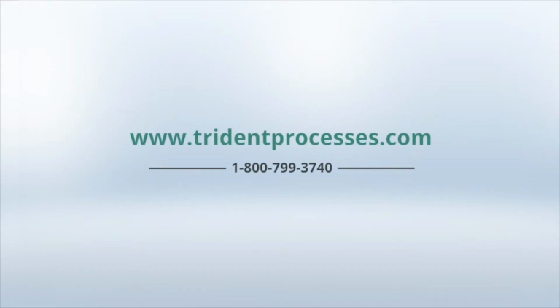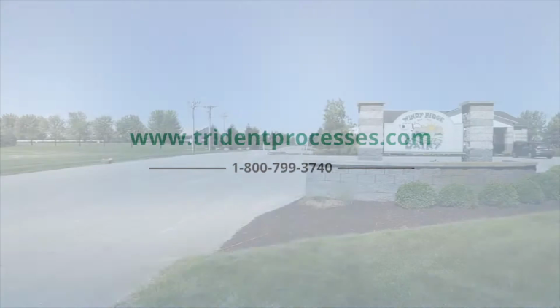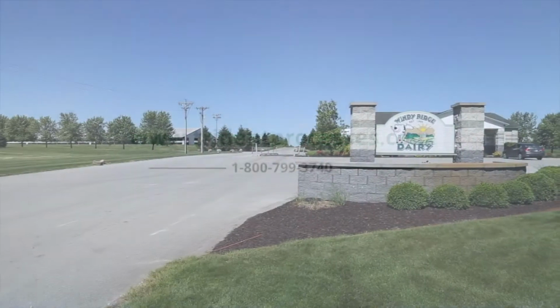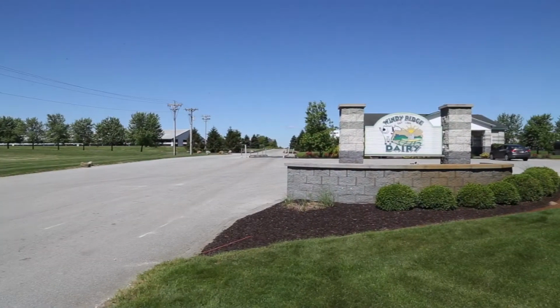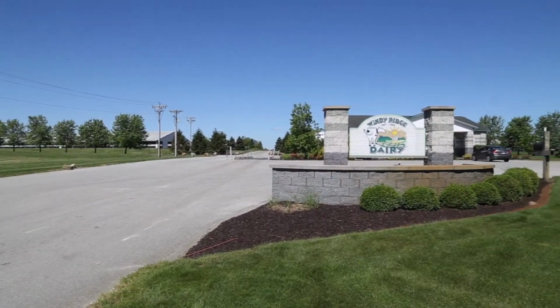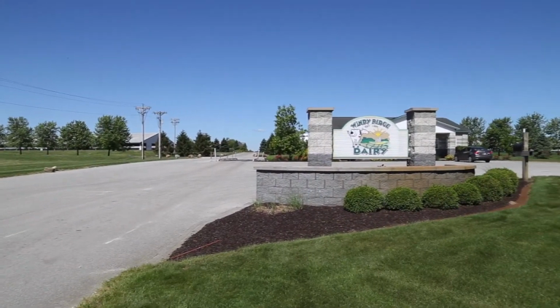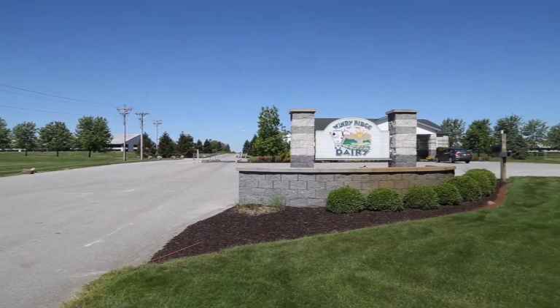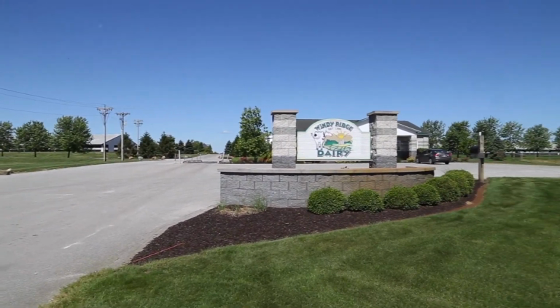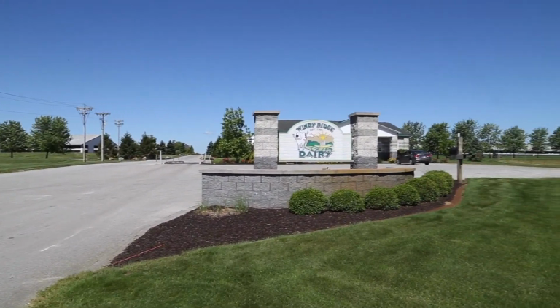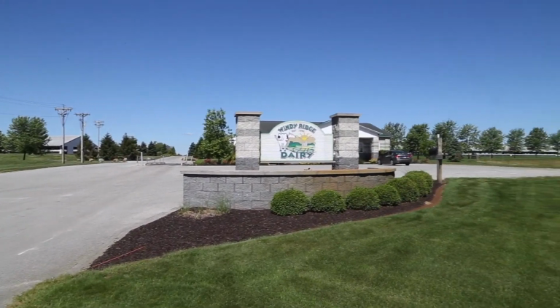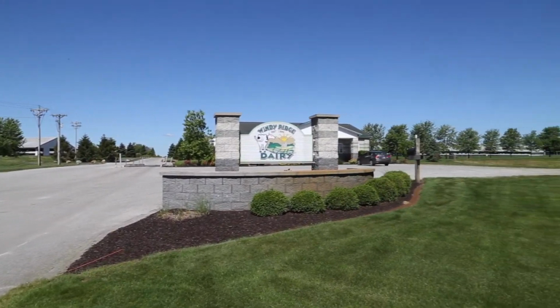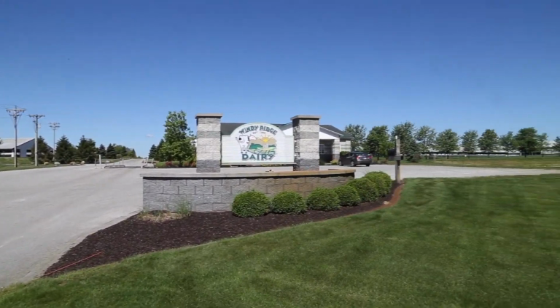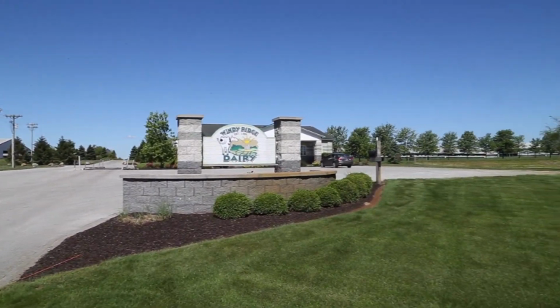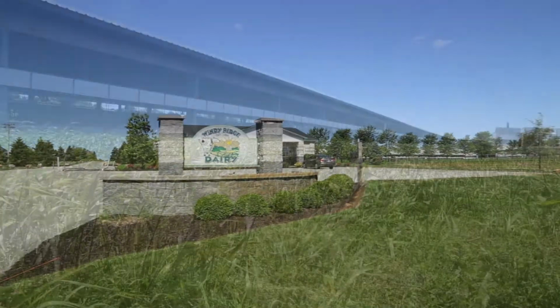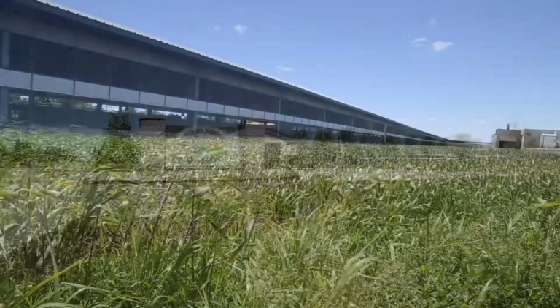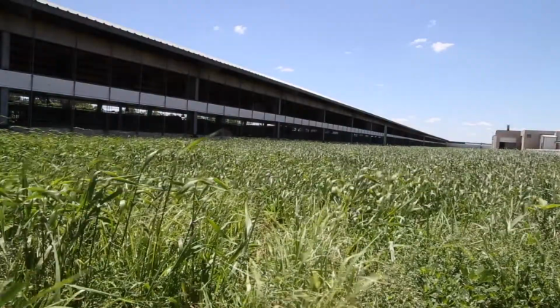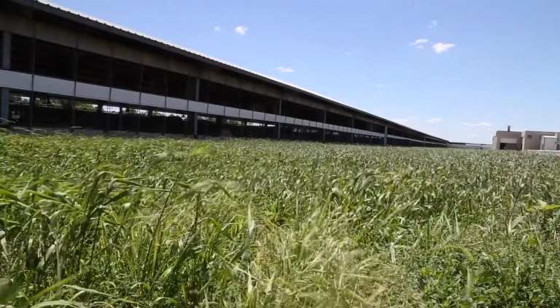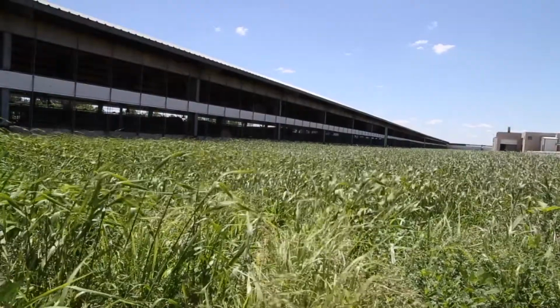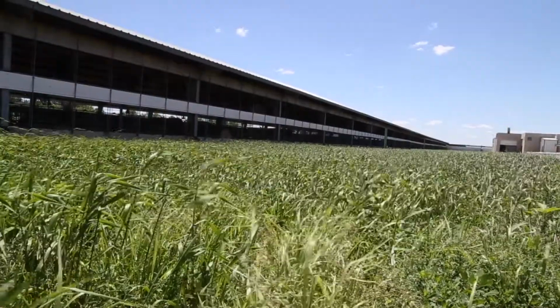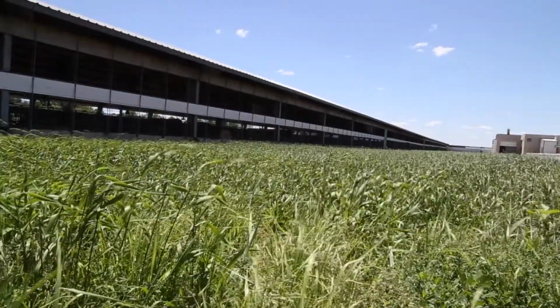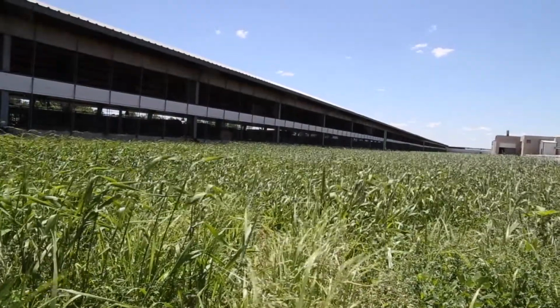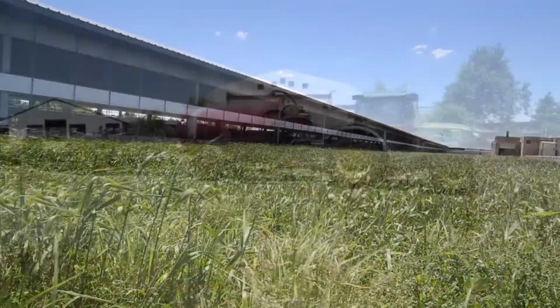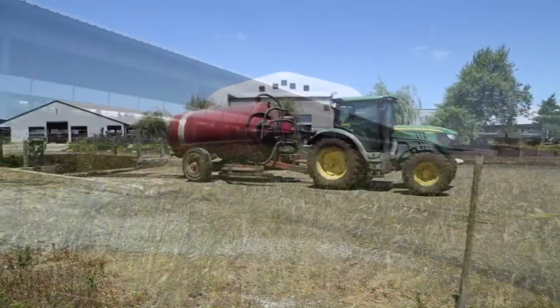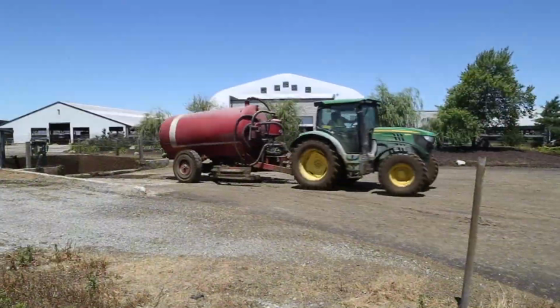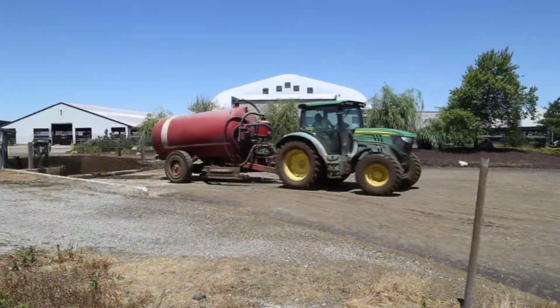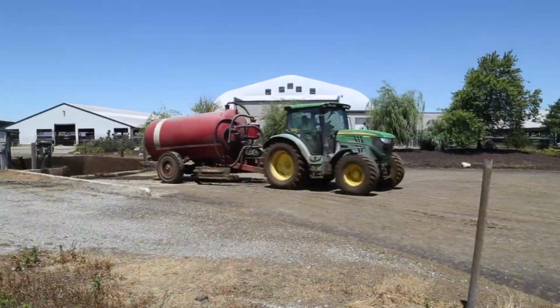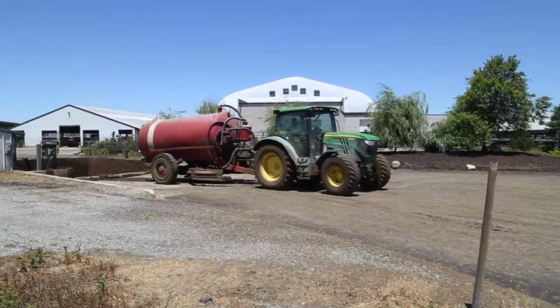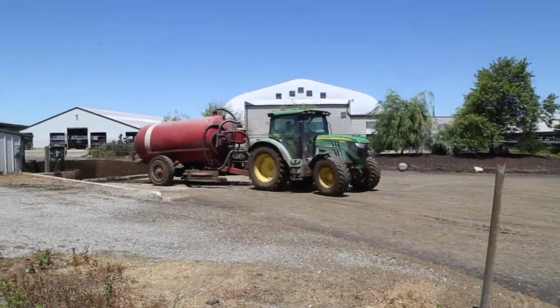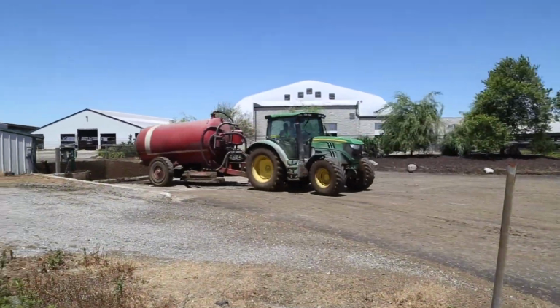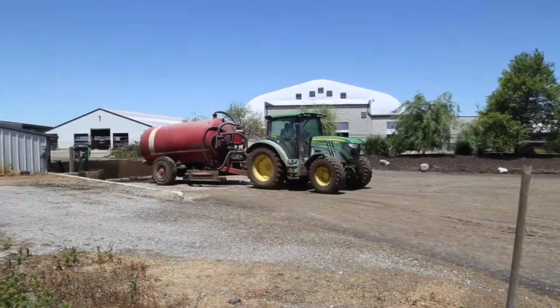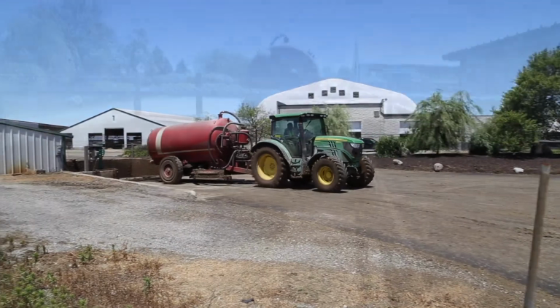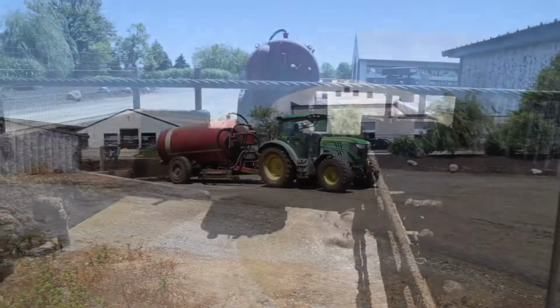Windy Ridge Dairy is located in Jasper County, Indiana. The Trident bedding recovery system installed on this 7200 head operation produces enough high quality bedding to serve the needs of the entire farm.